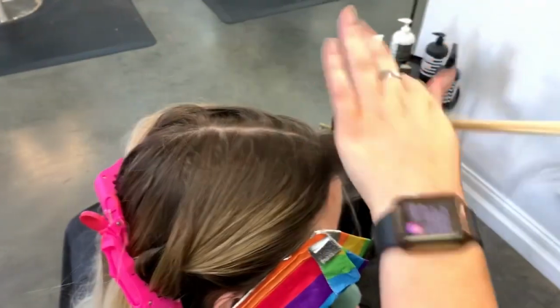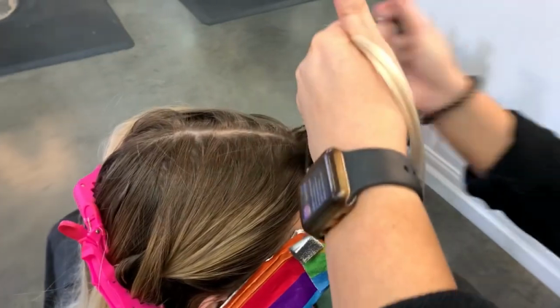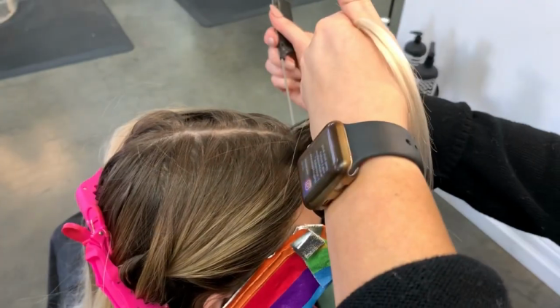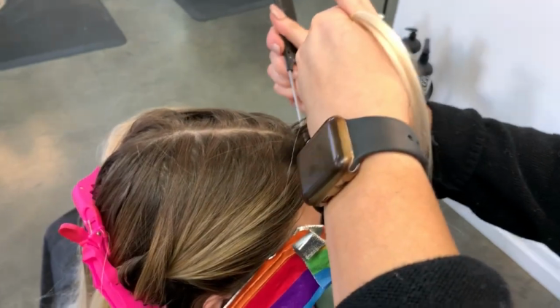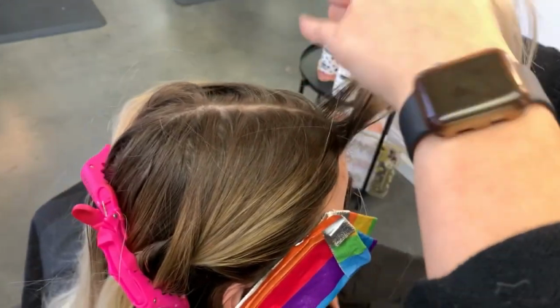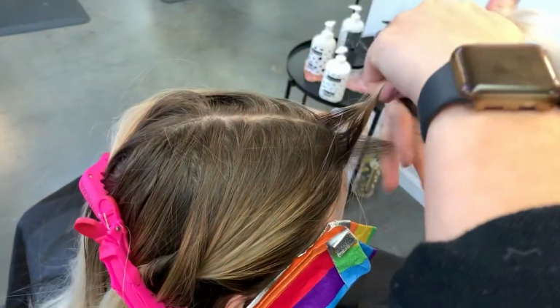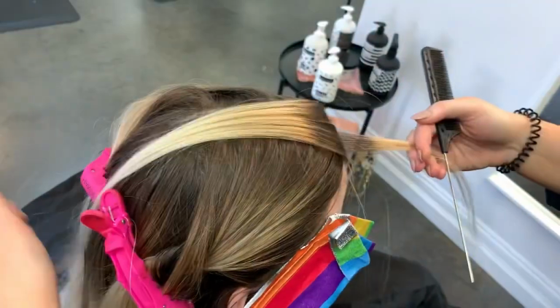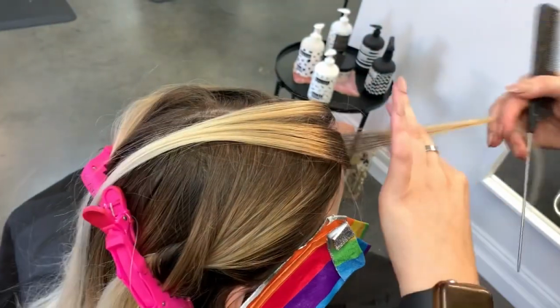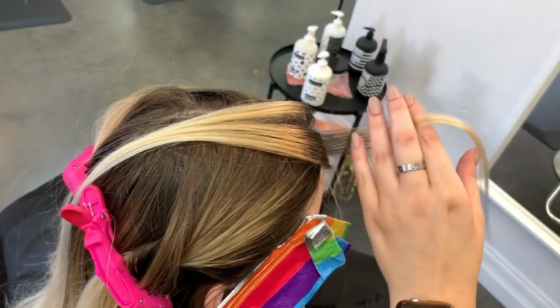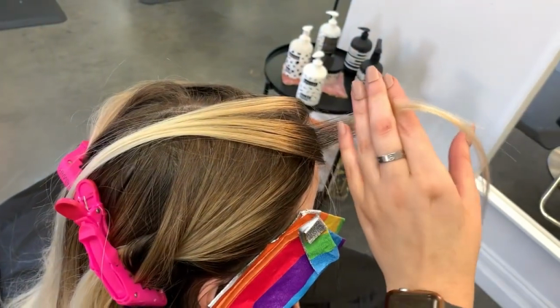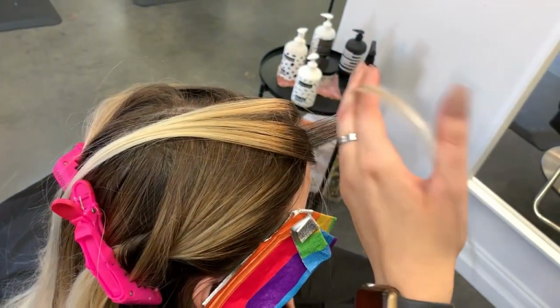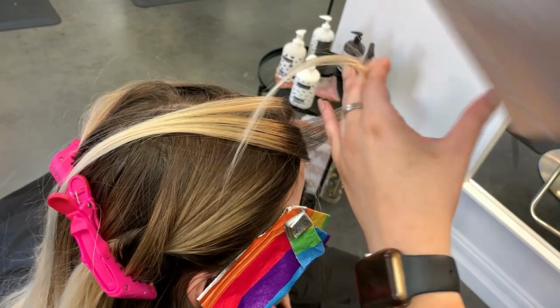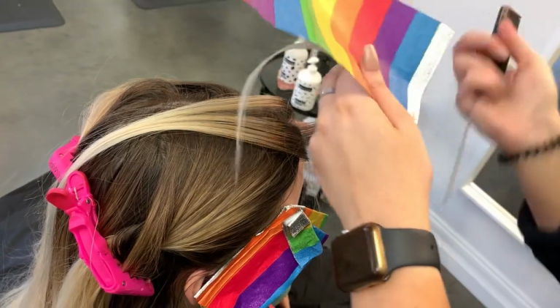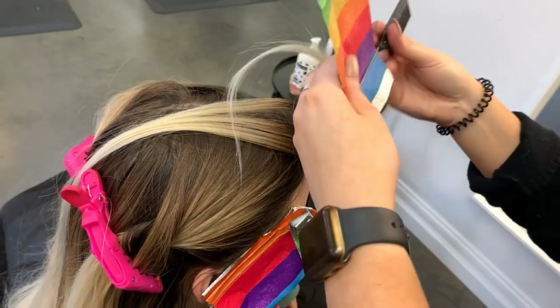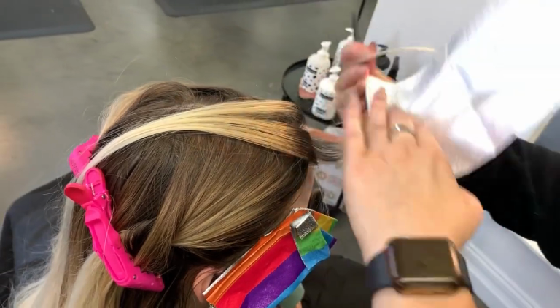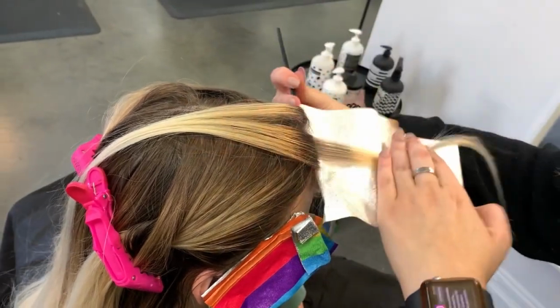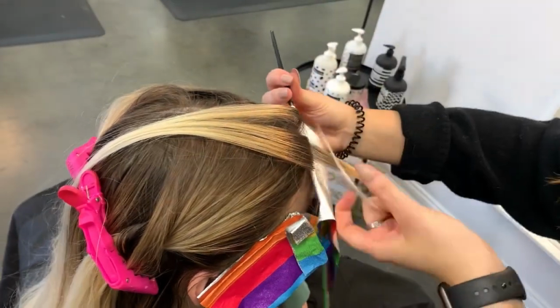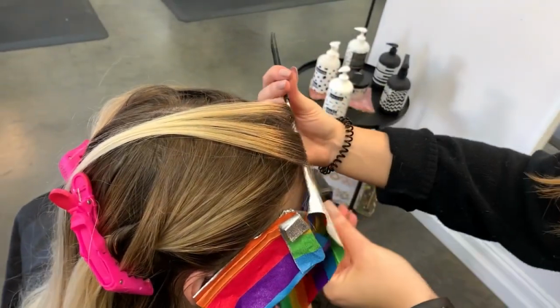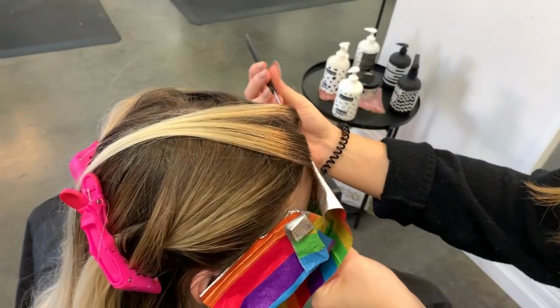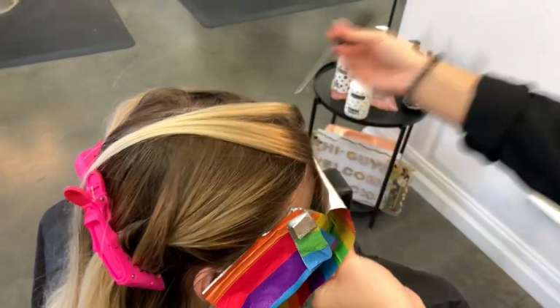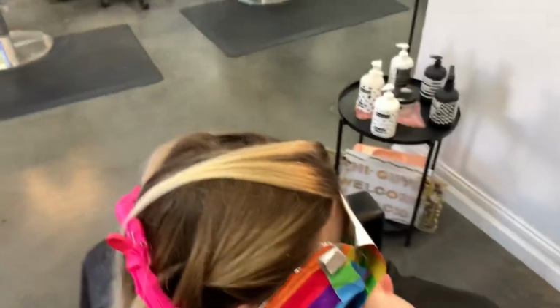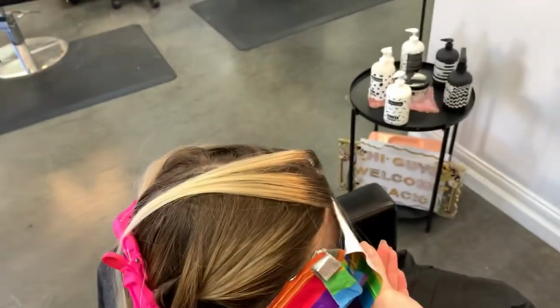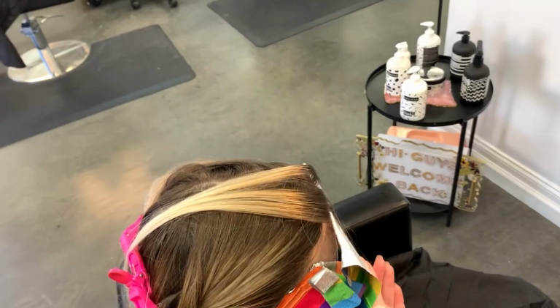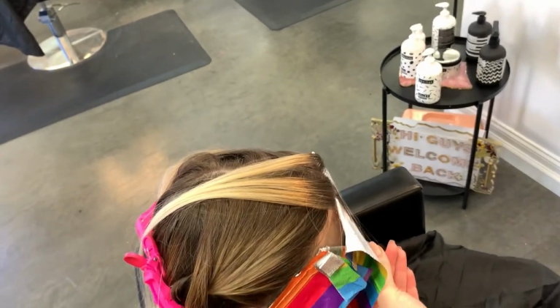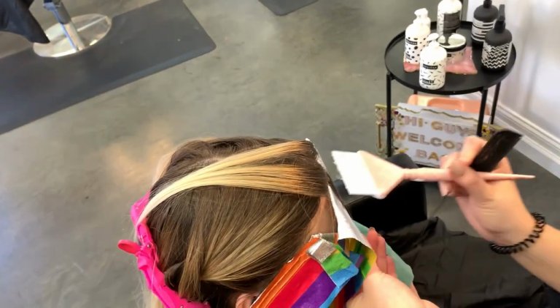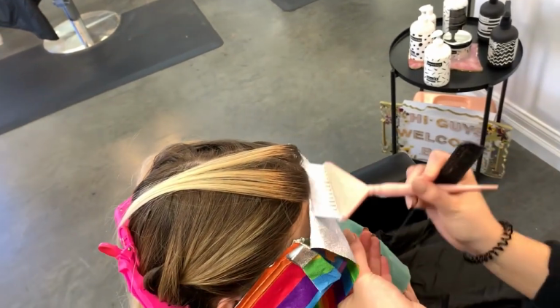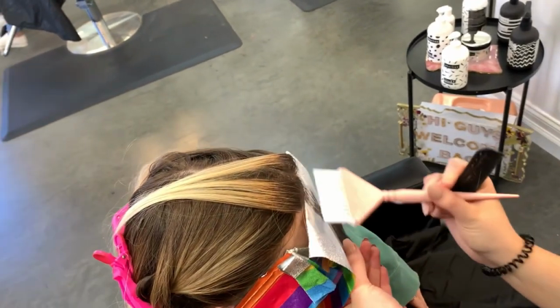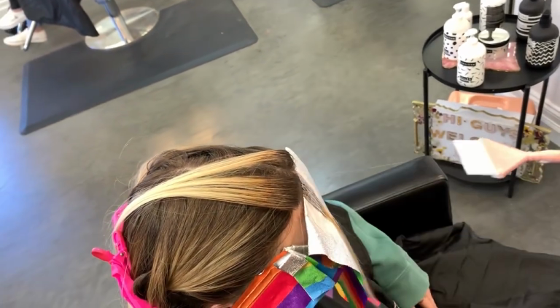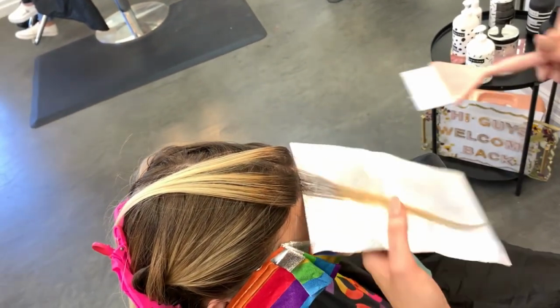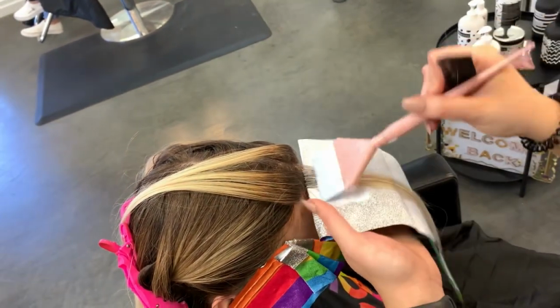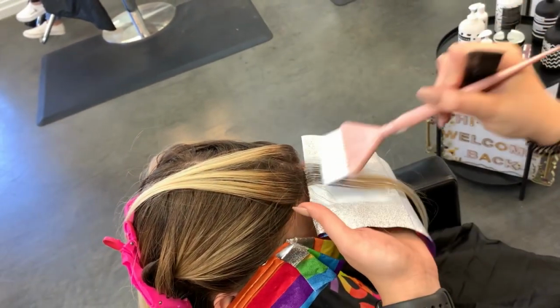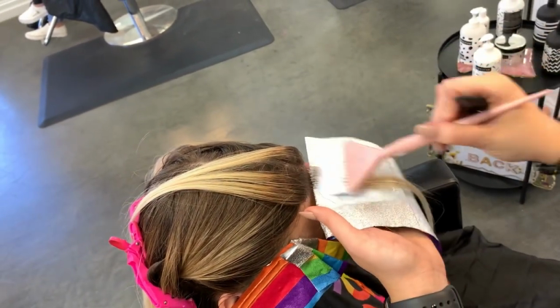Everyone's money piece is going to be a little bit different depending on how bold or subtle they want it to be. For her, we are going to be doing two back-to-back slices and then a baby light. This is going to give her a nice pop because she does like to see that contrast between her money piece and the dark root that we're going to be adding as well.